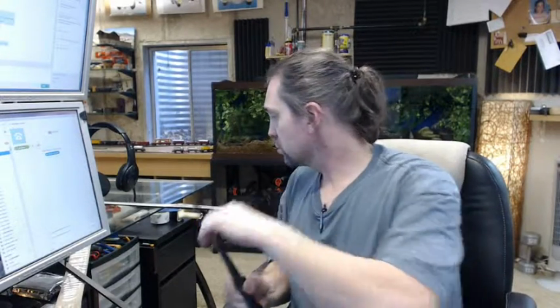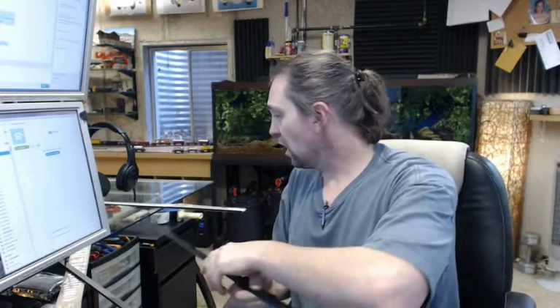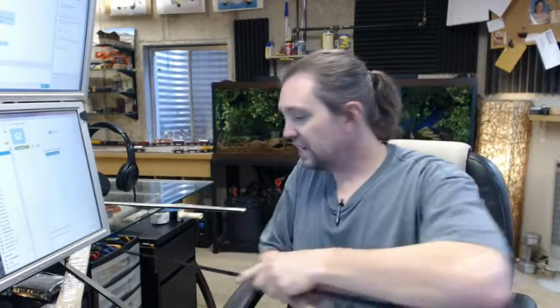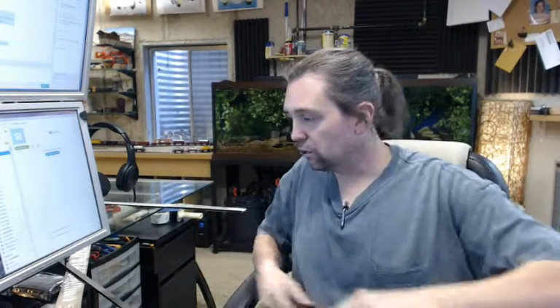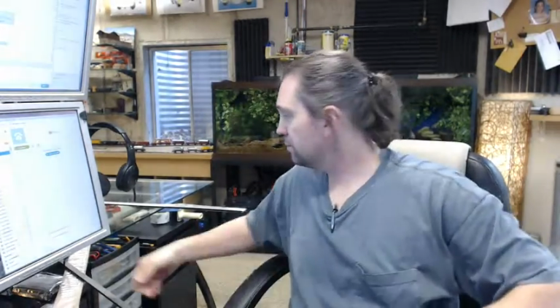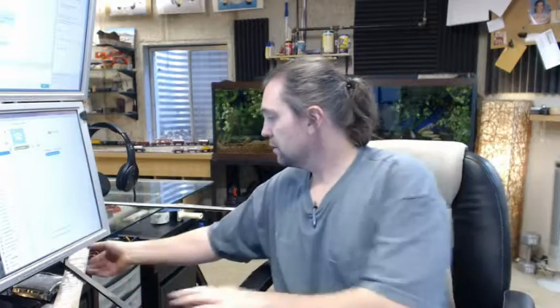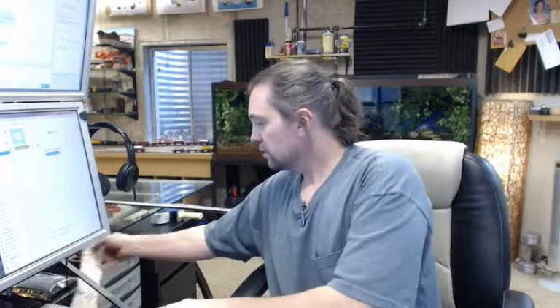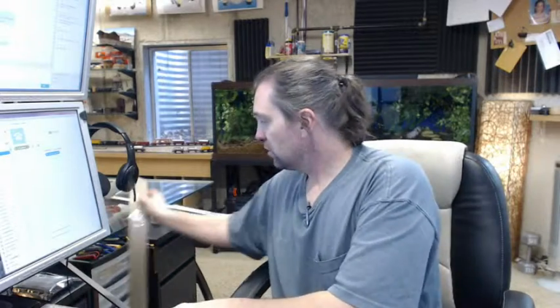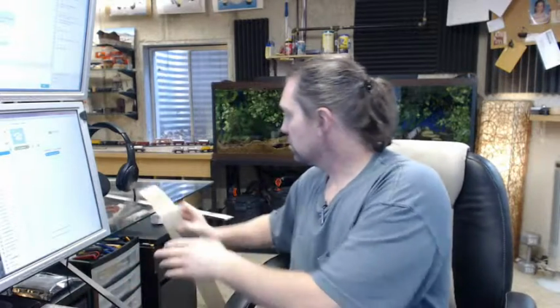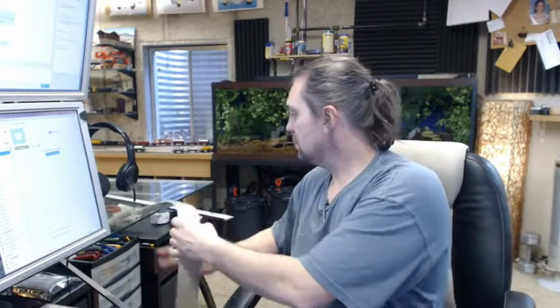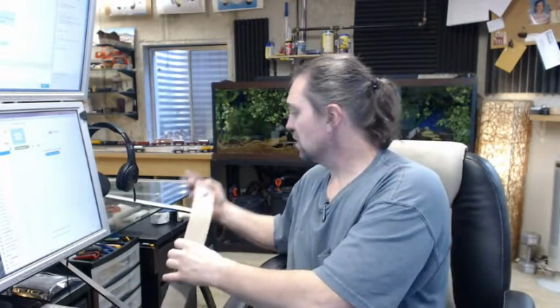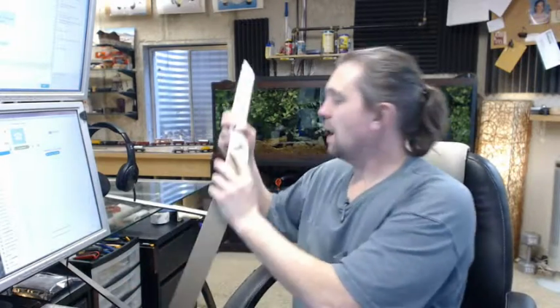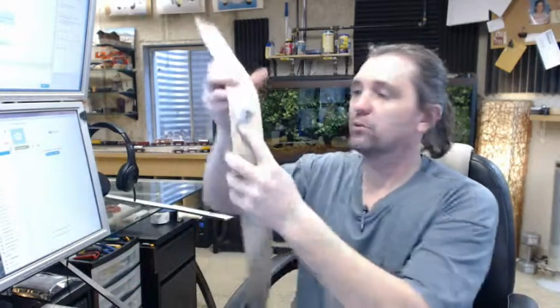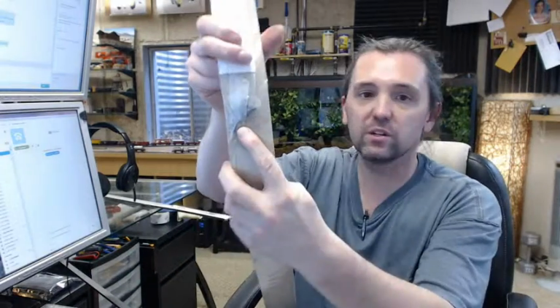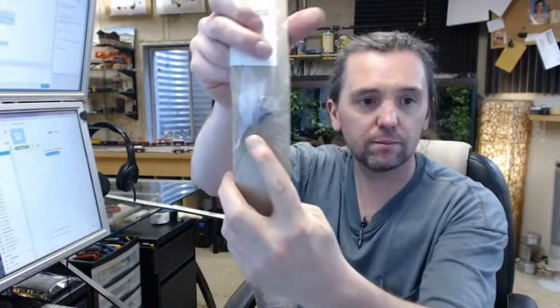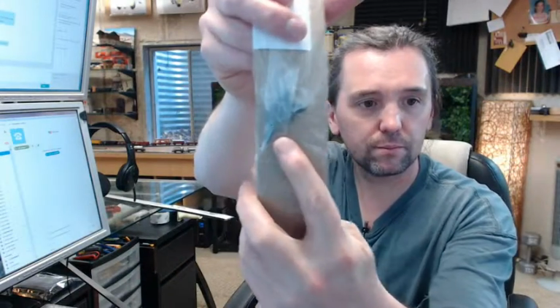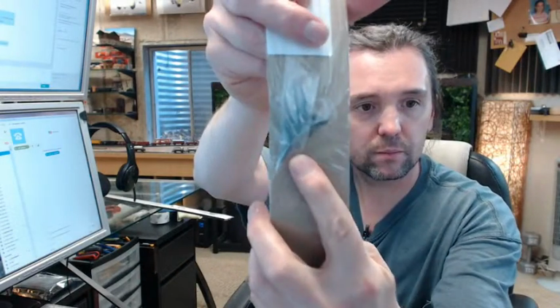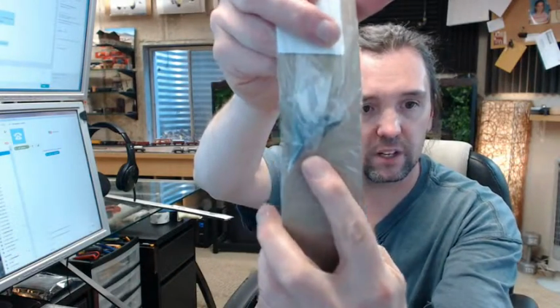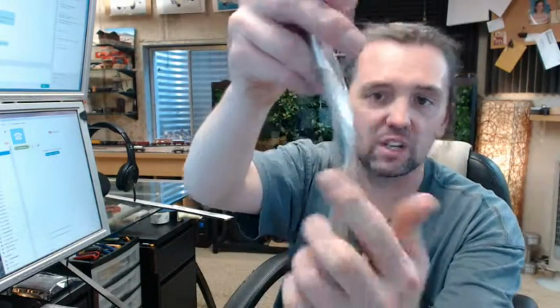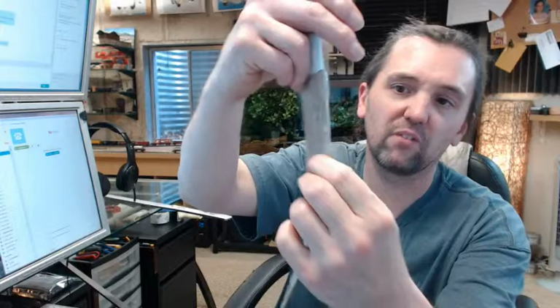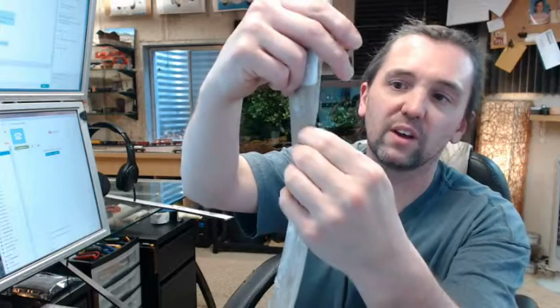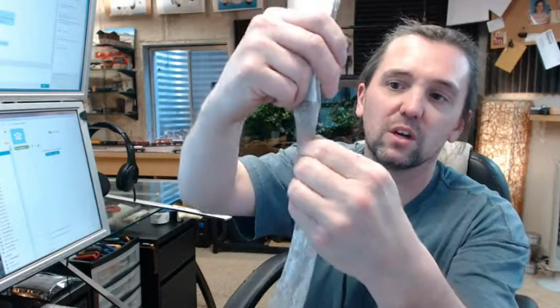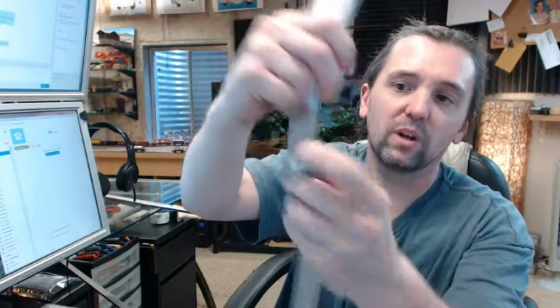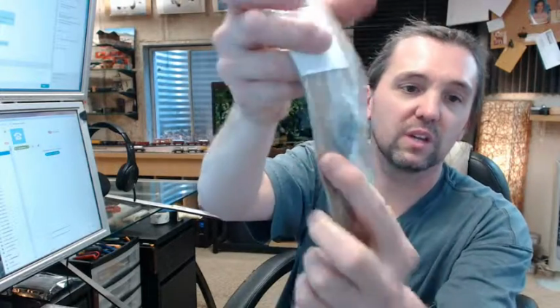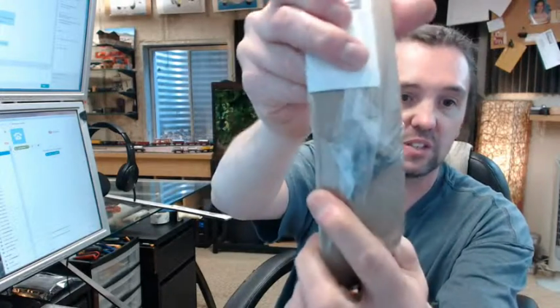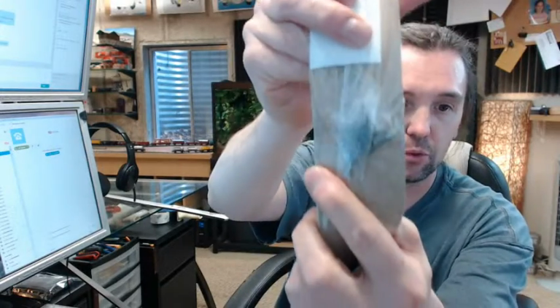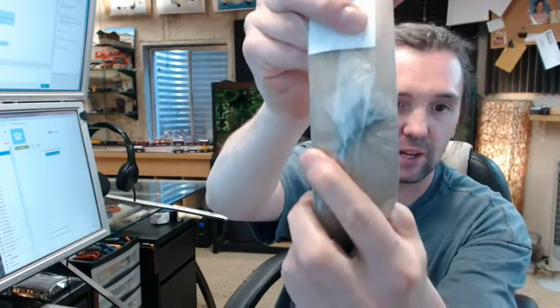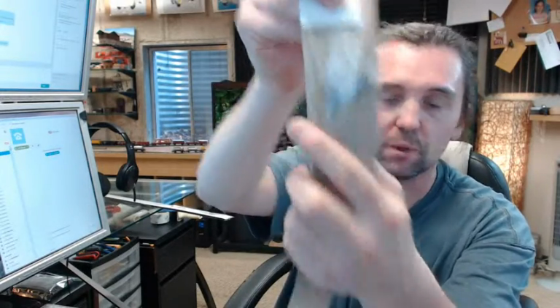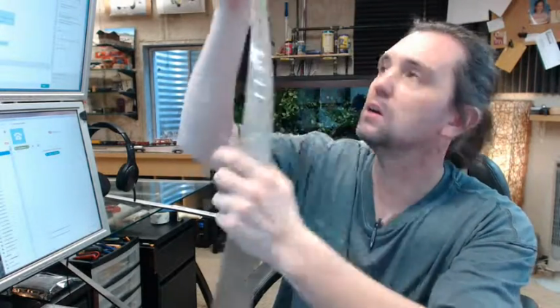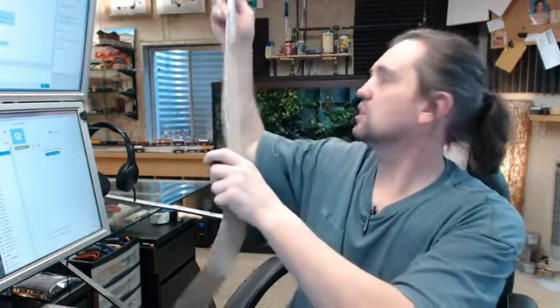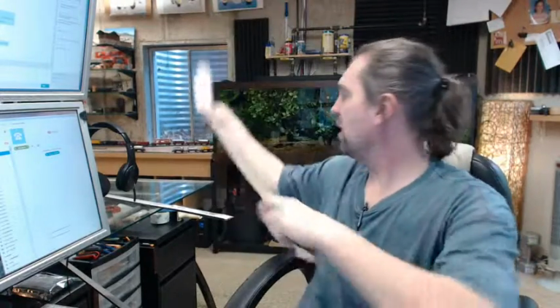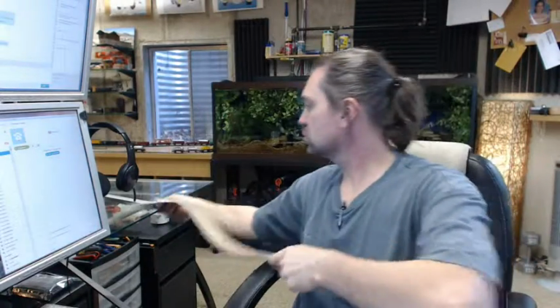Screws are indeed included, even though you don't see them — they are in a complimentary finish. It's a number 6 by 5/8ths screw. I realize you really can't see that through the packaging, but it is a 6 by 5/8ths screw.